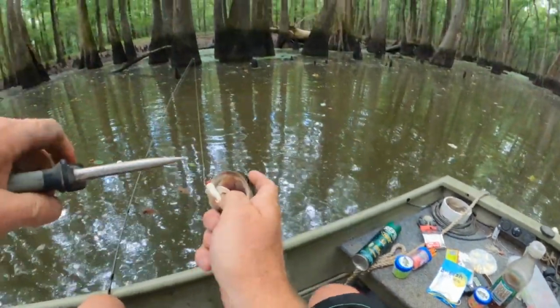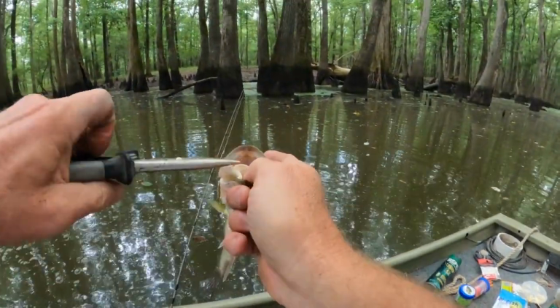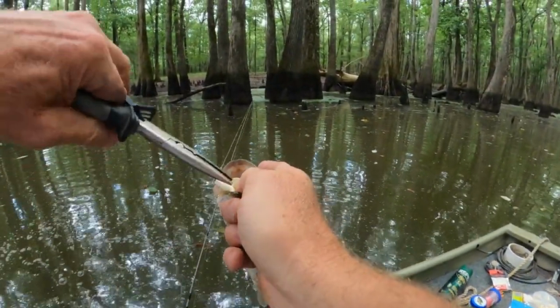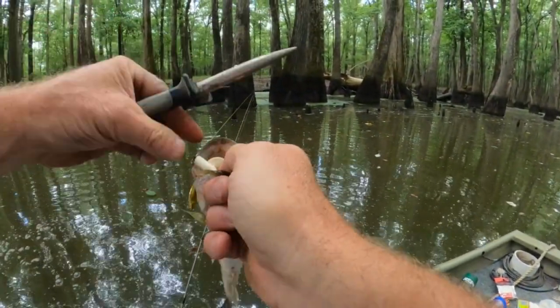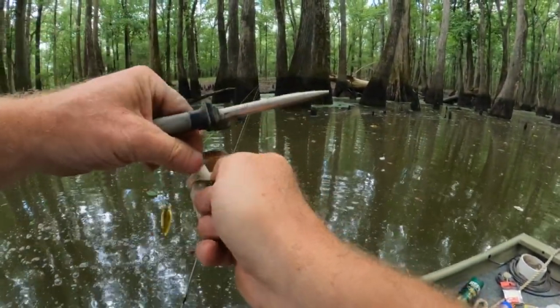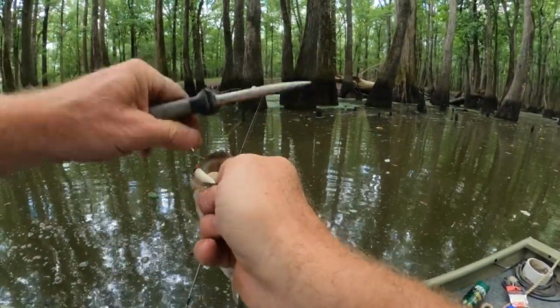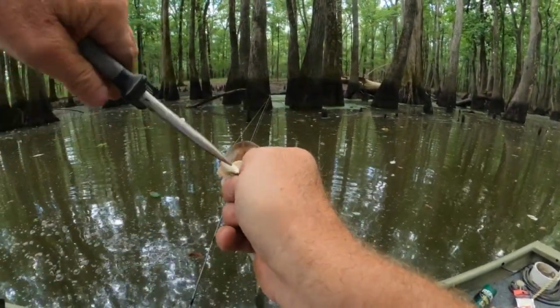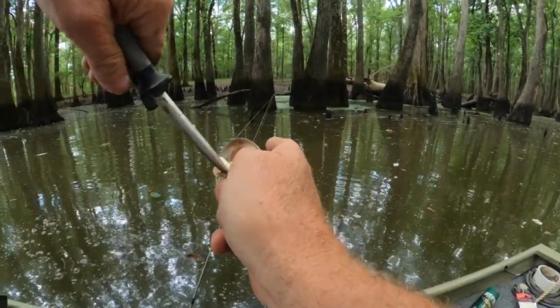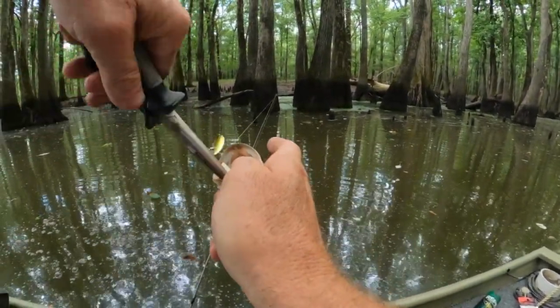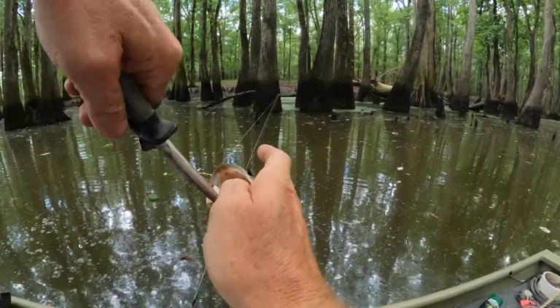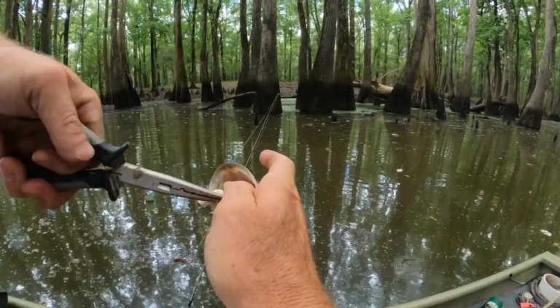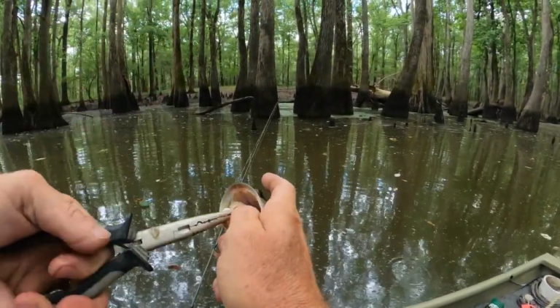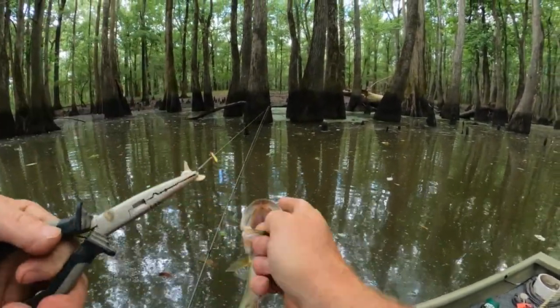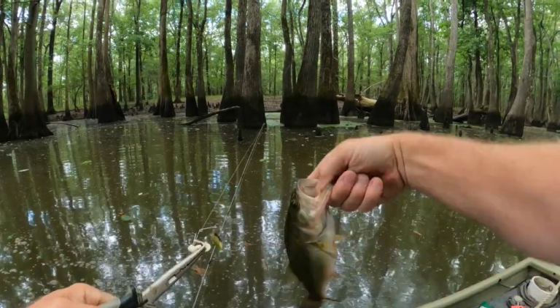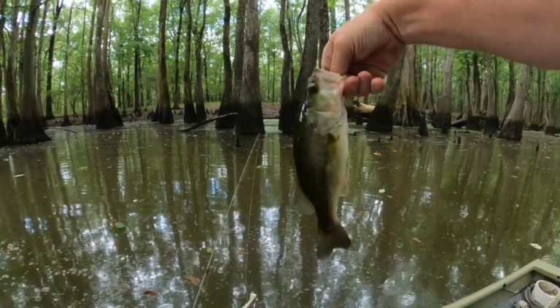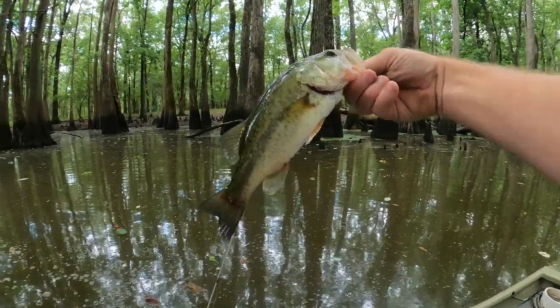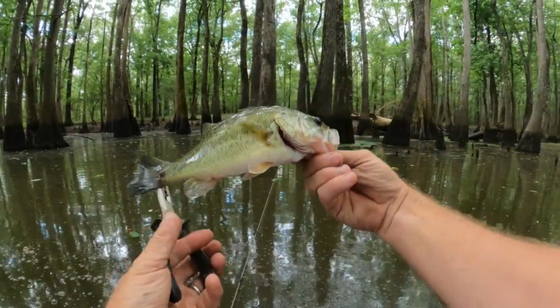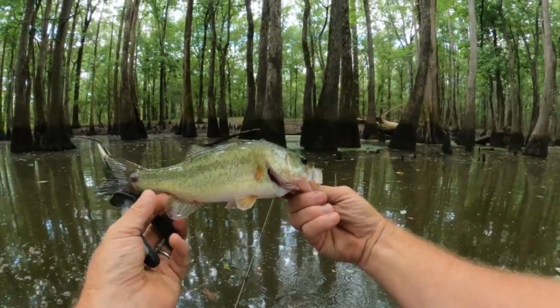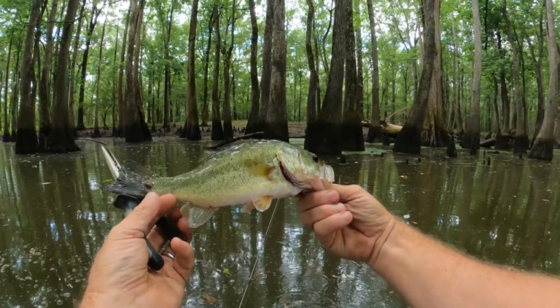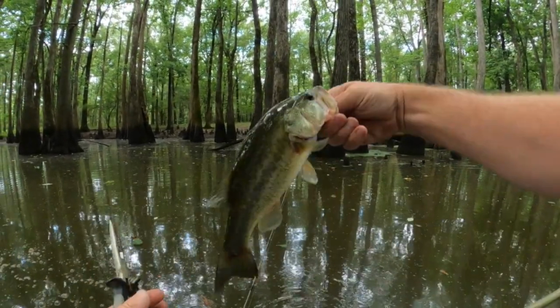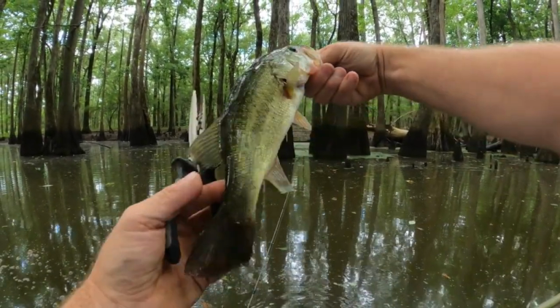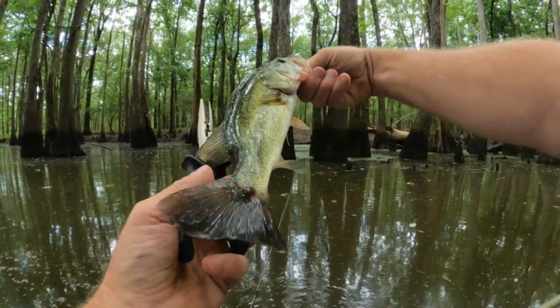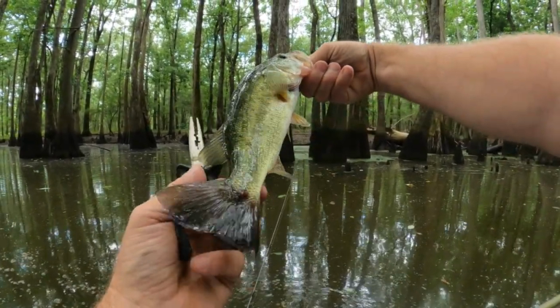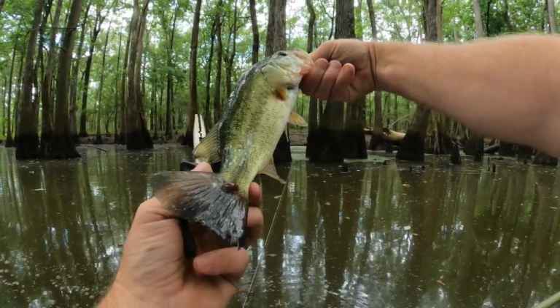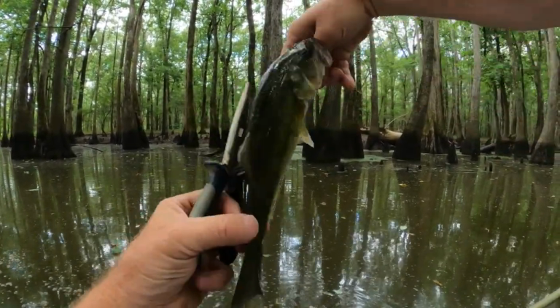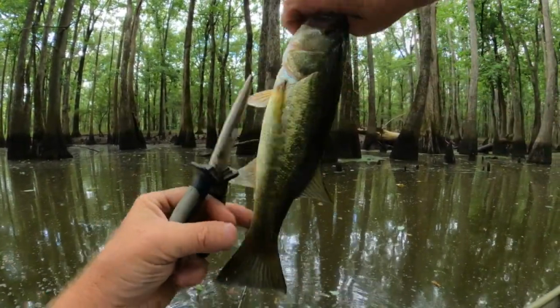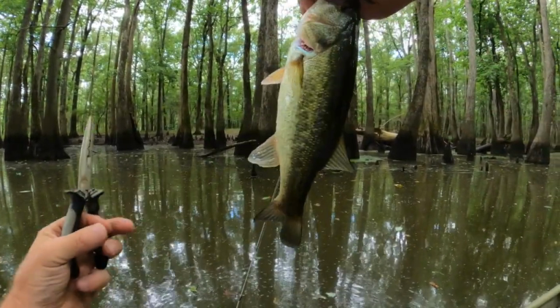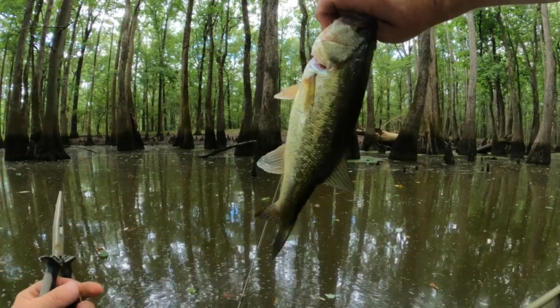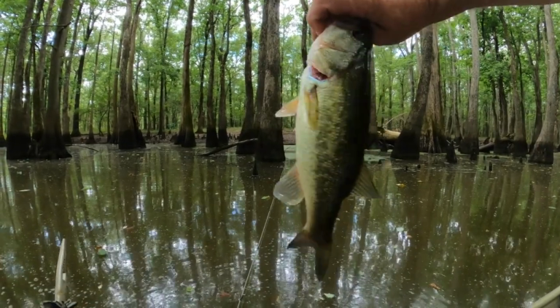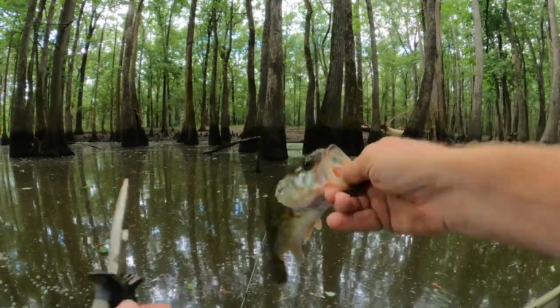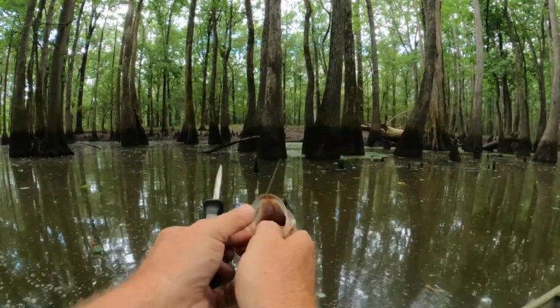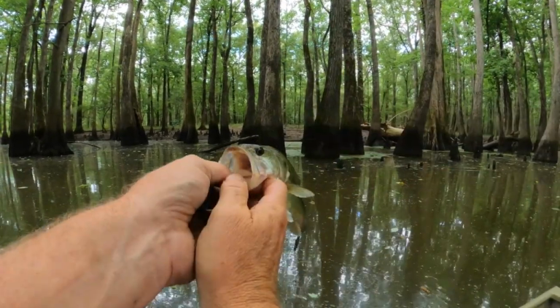These little hooks are stout, man. Yeah, he's got a little battle scar on his tail. It's a pretty little bass though.